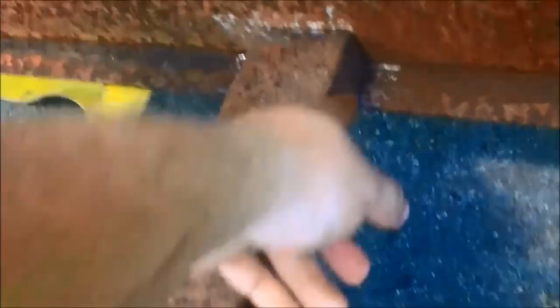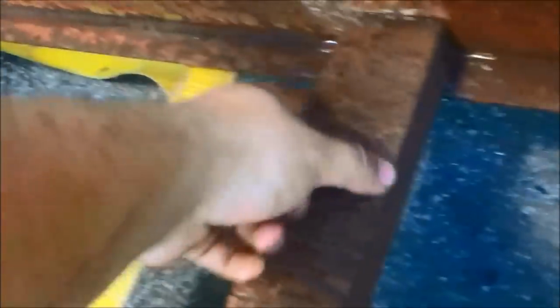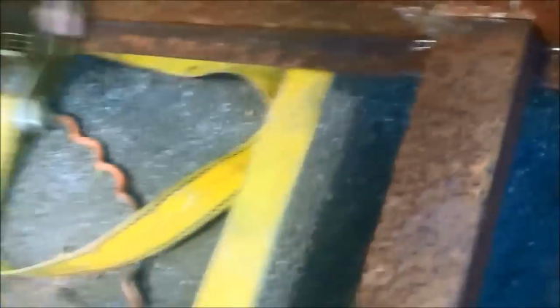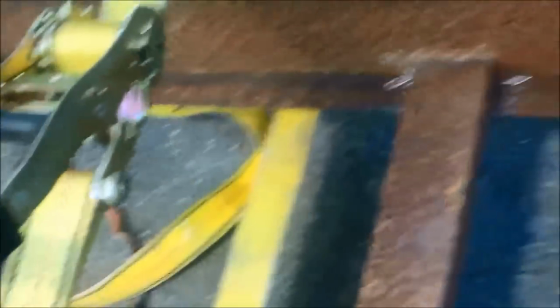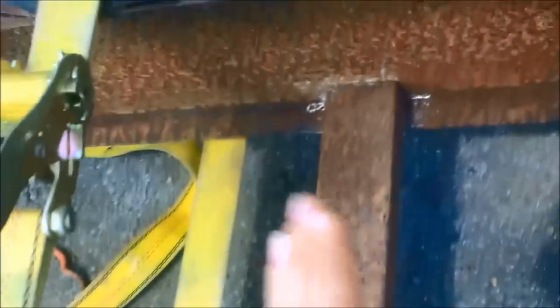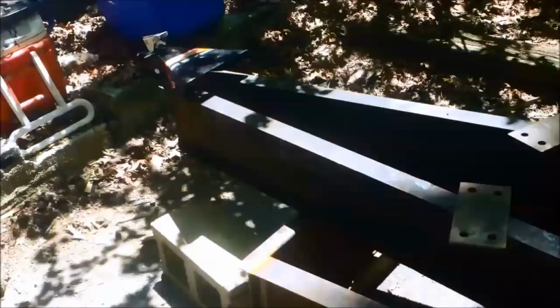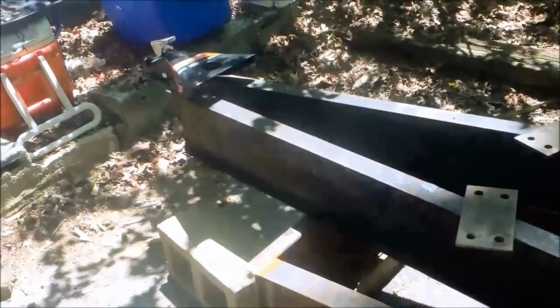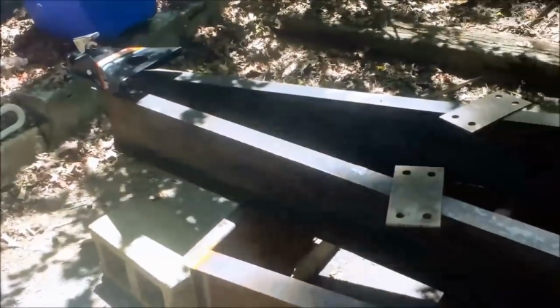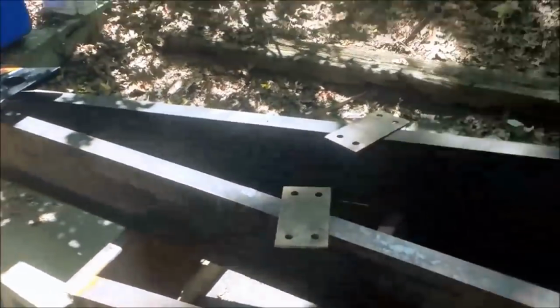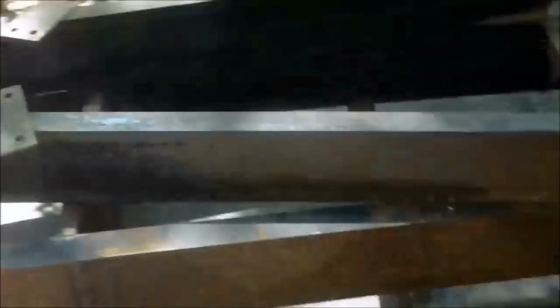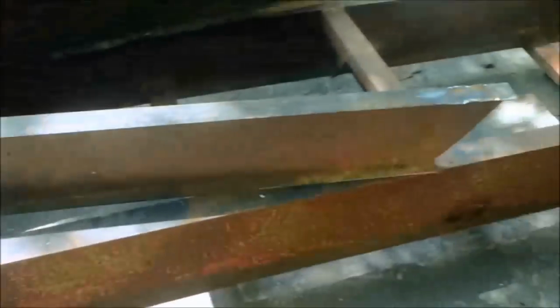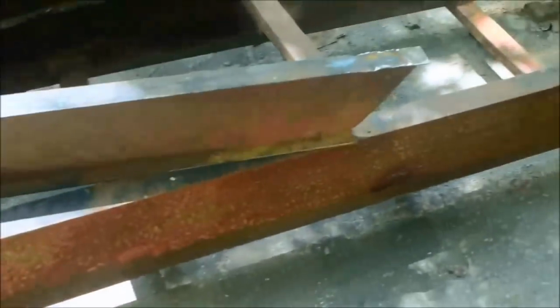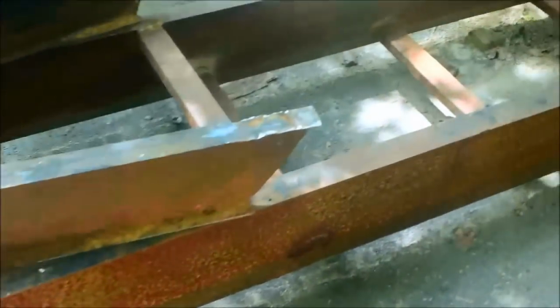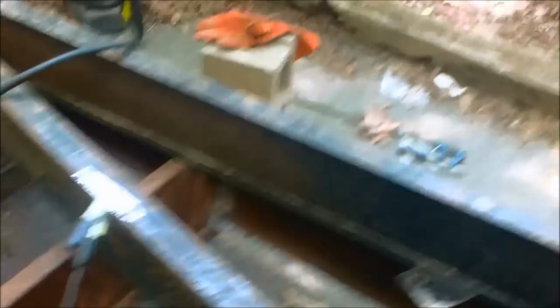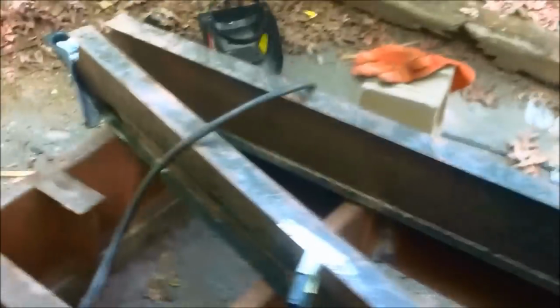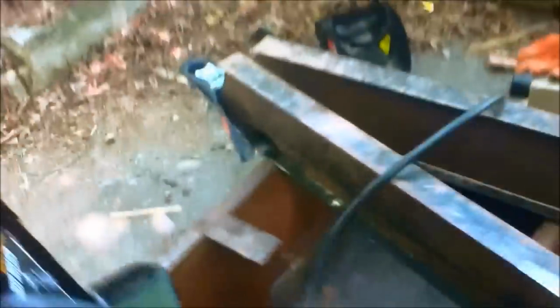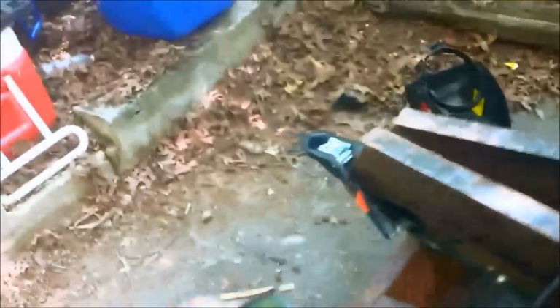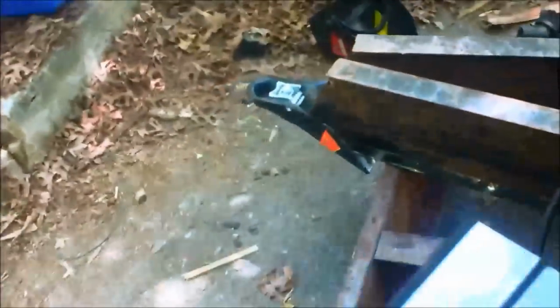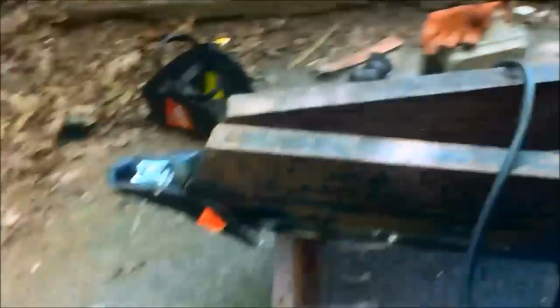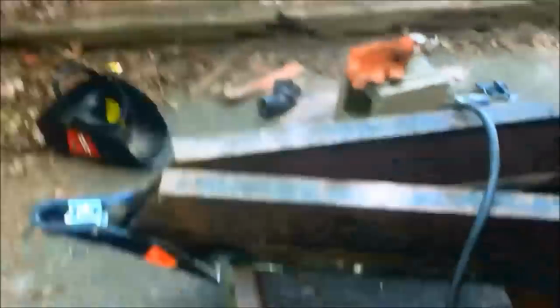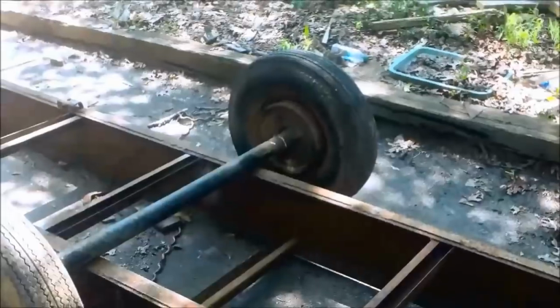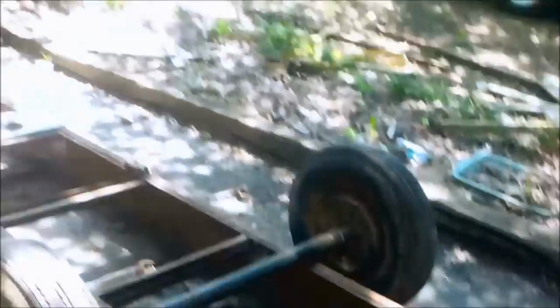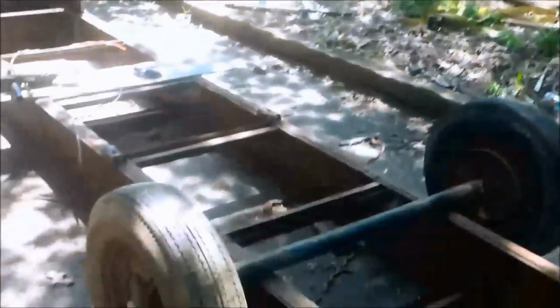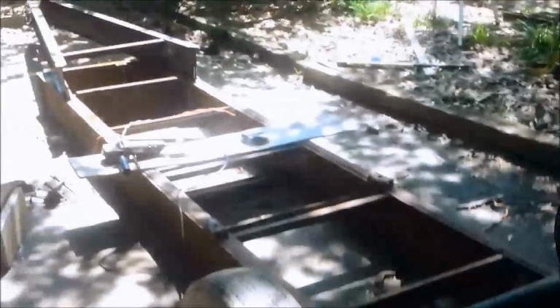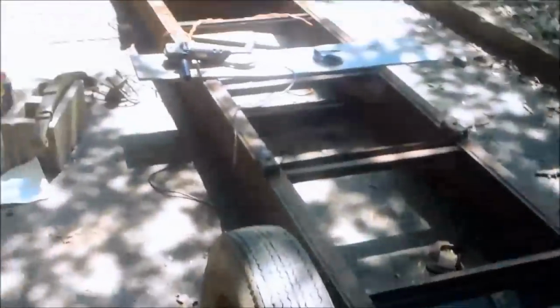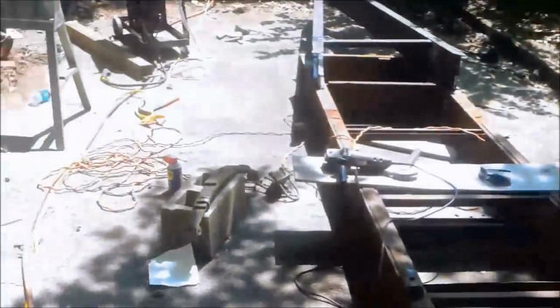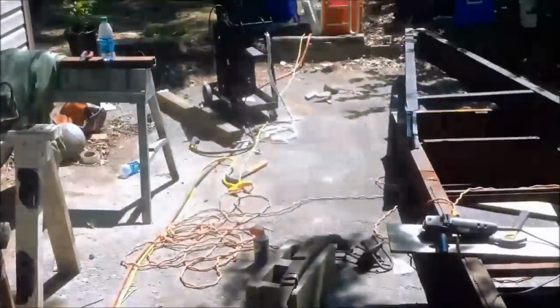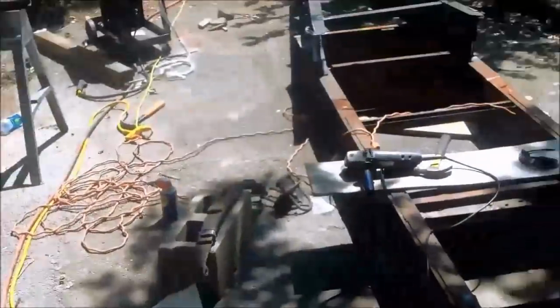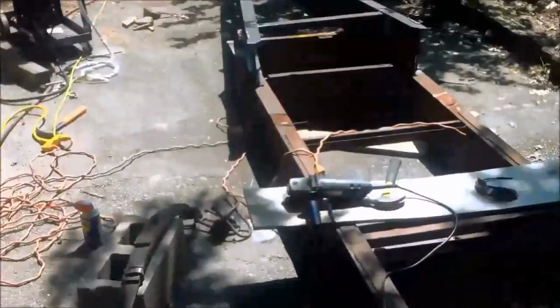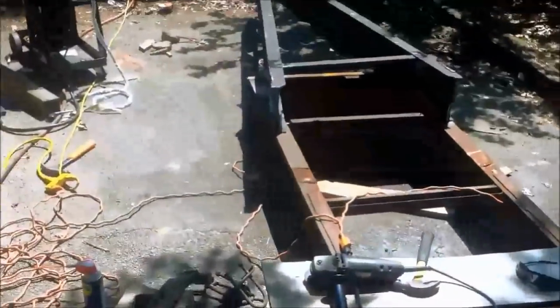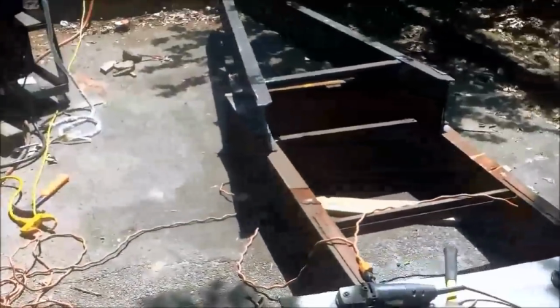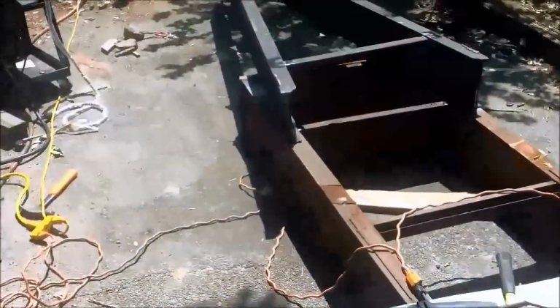I'm going to tack weld on the sides first, and I'll release the strap. So I'm laying out my tongue design here. As you can see, I flipped it over and welded it from the inside. I got the tongue welded on — it's flipped over right now.